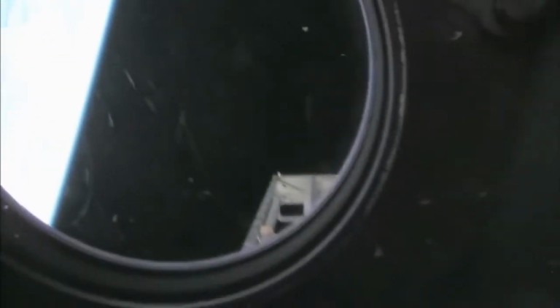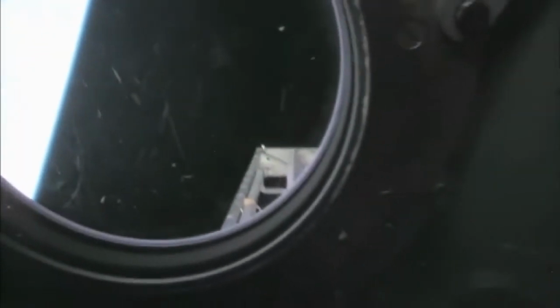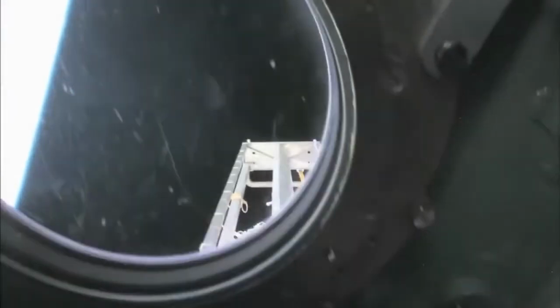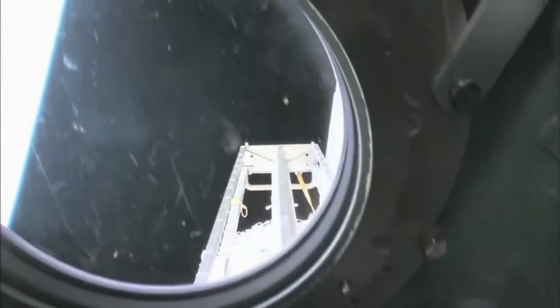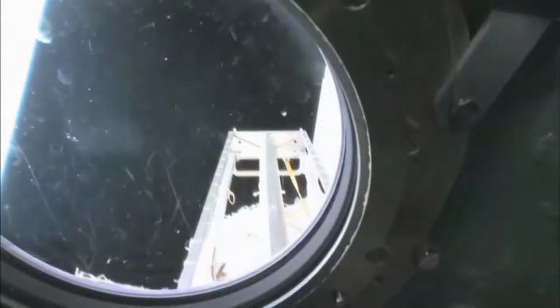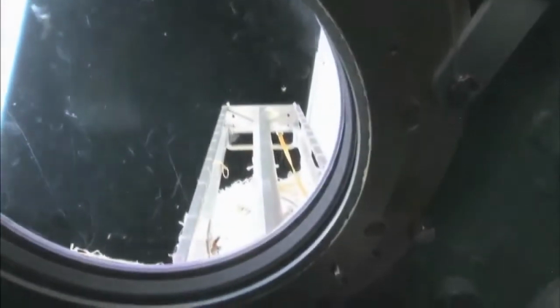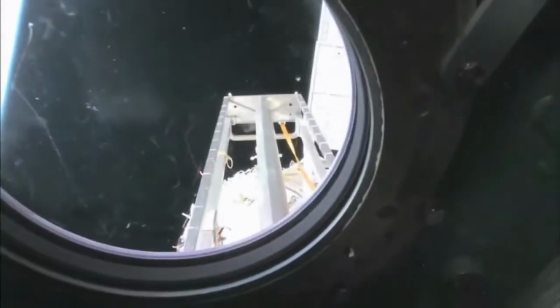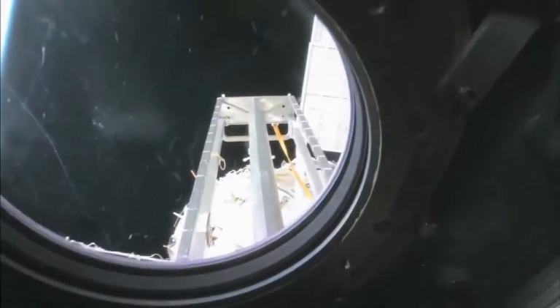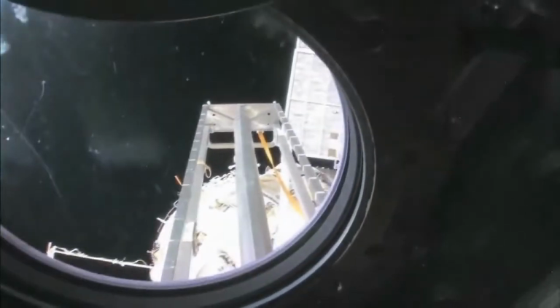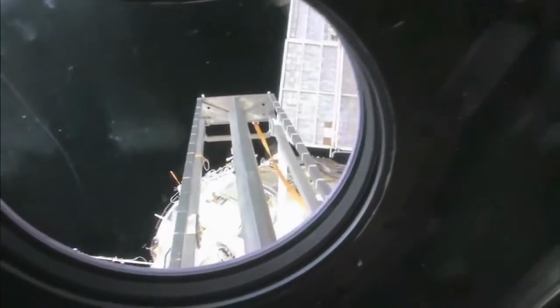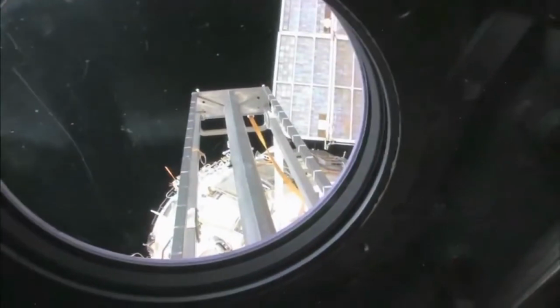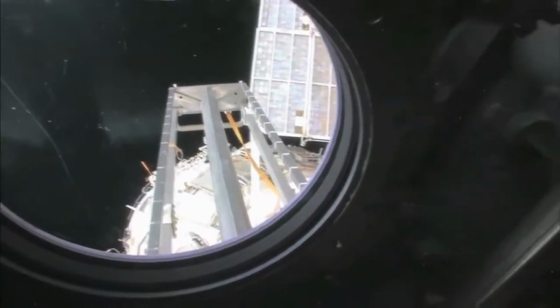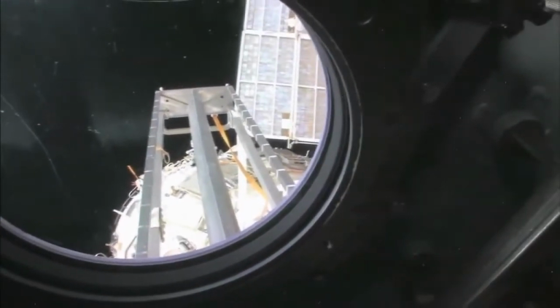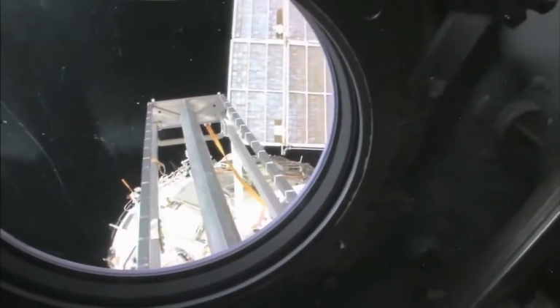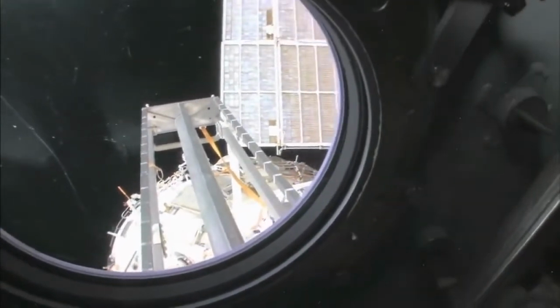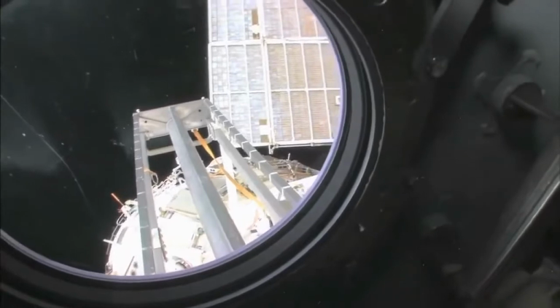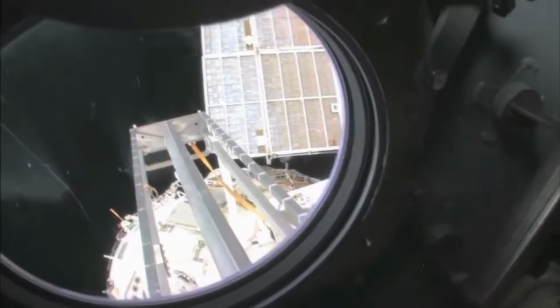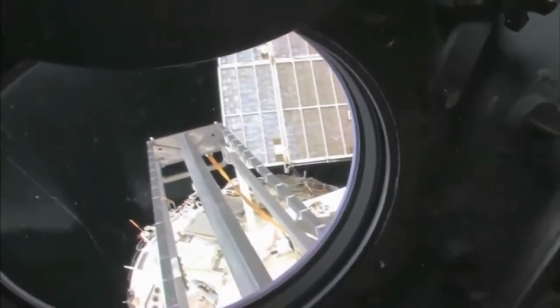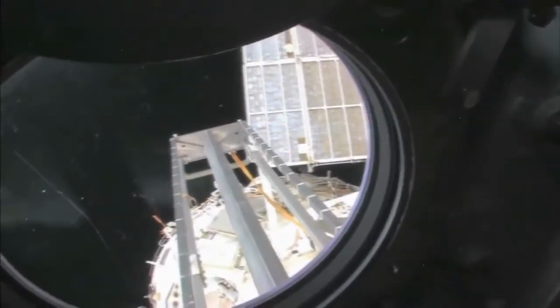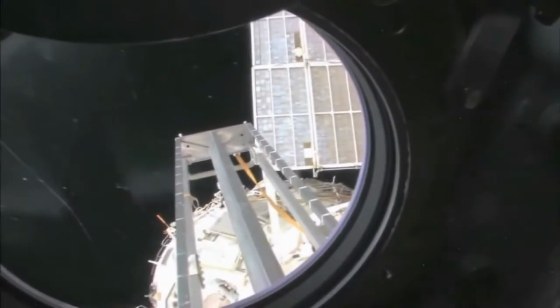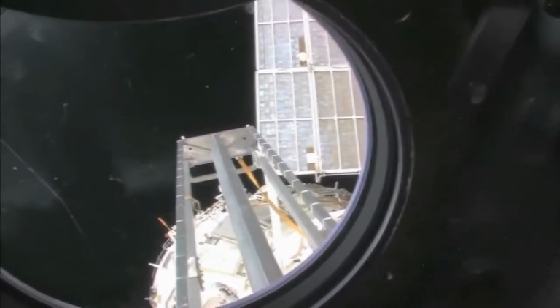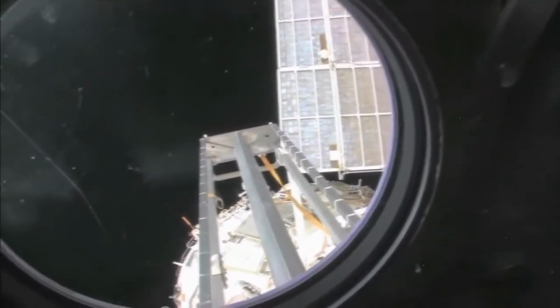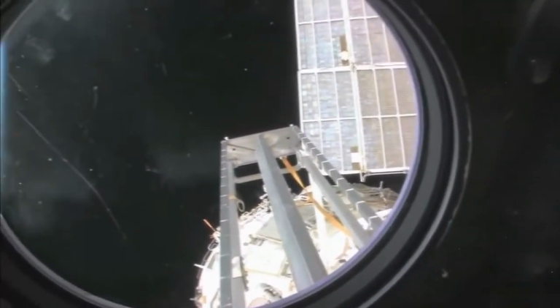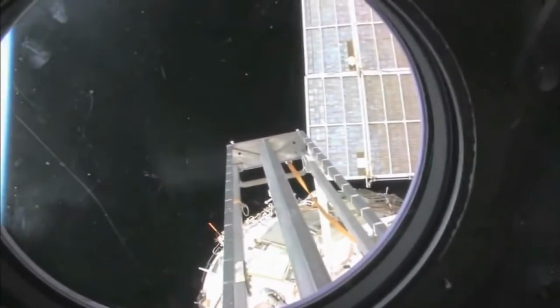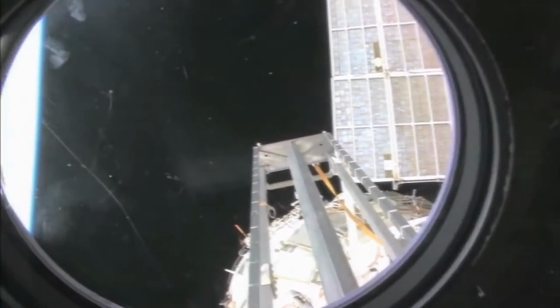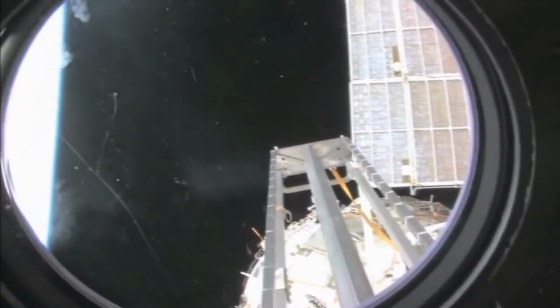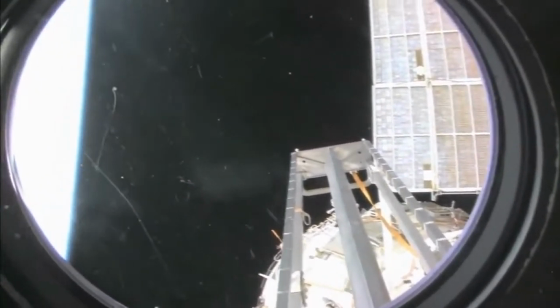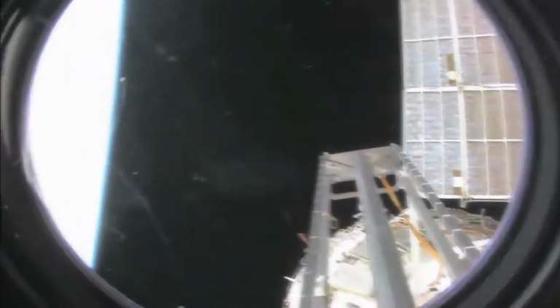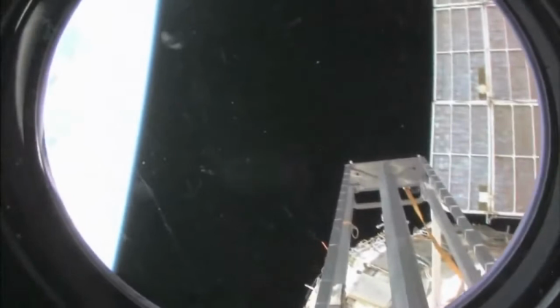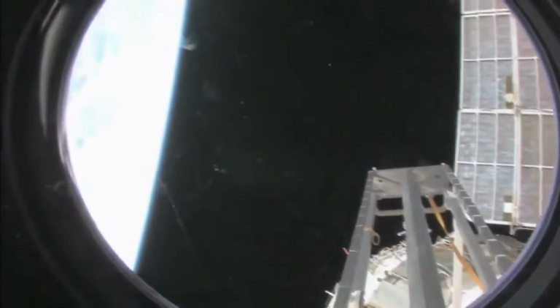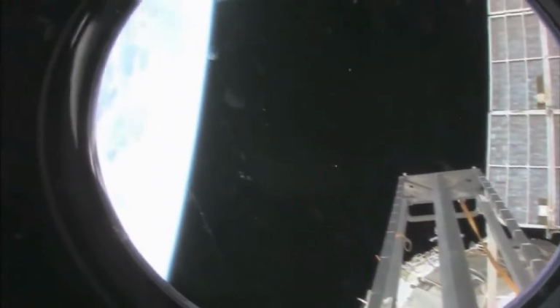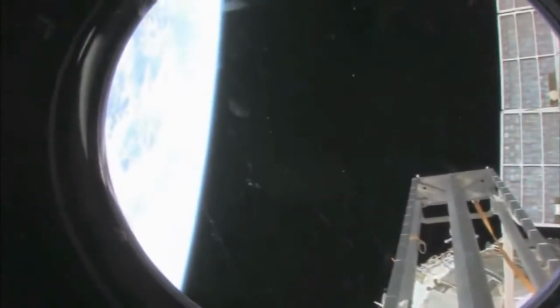This is the hatch that I opened up and went outside for a spacewalk. And we're looking aft on the space station. There's a ladder, some solar panels. We're looking at the service module.